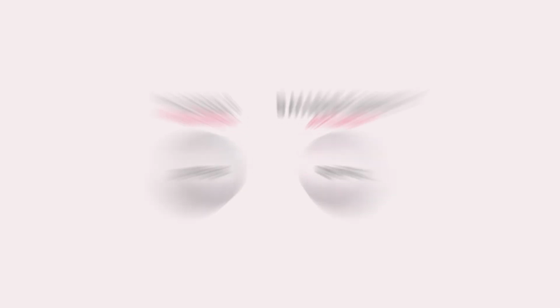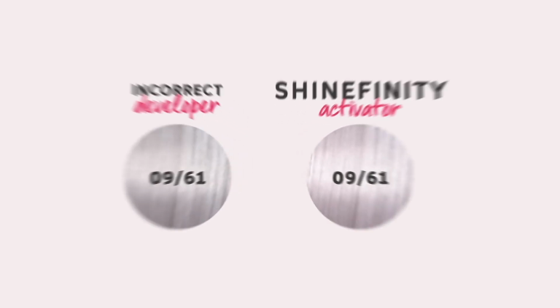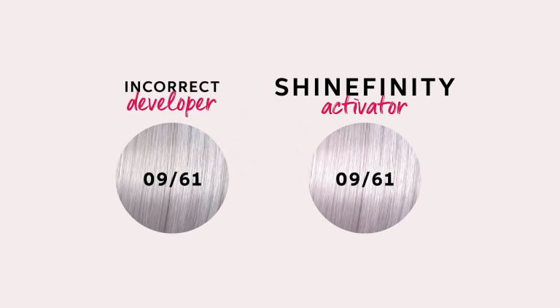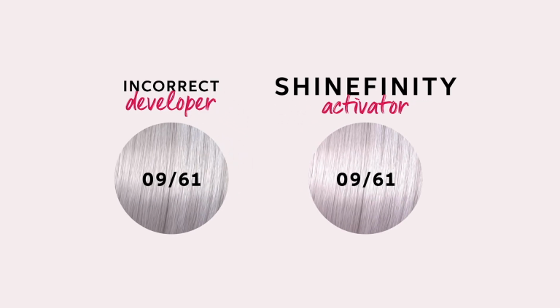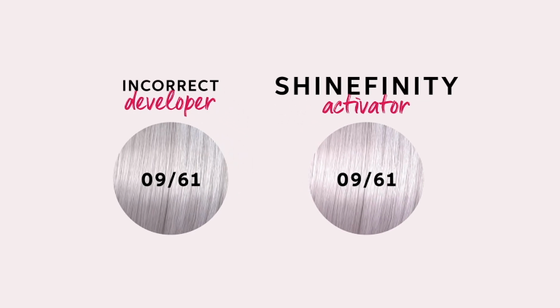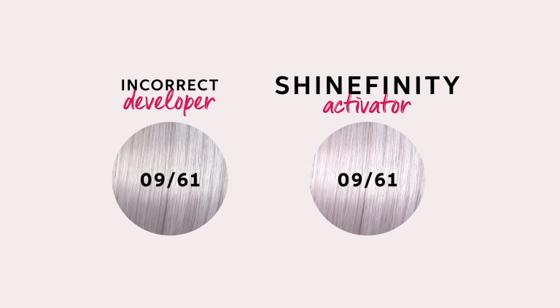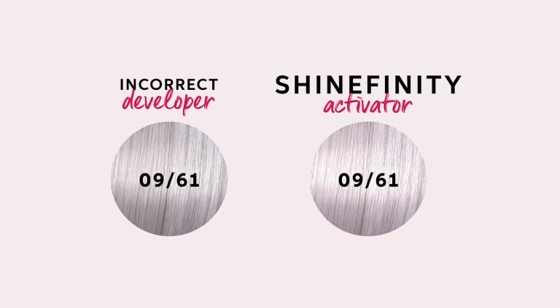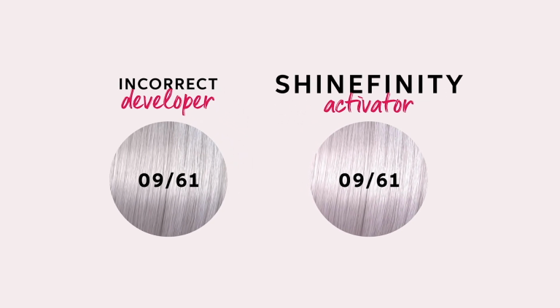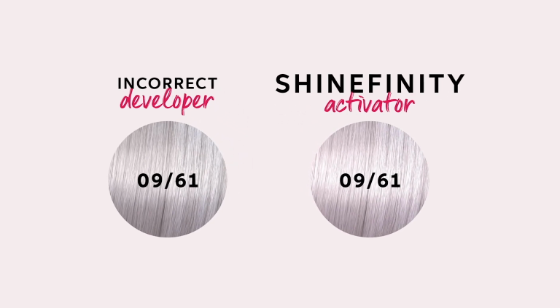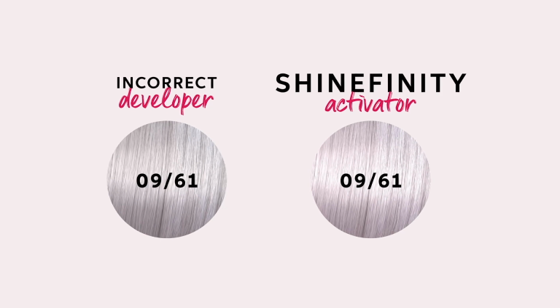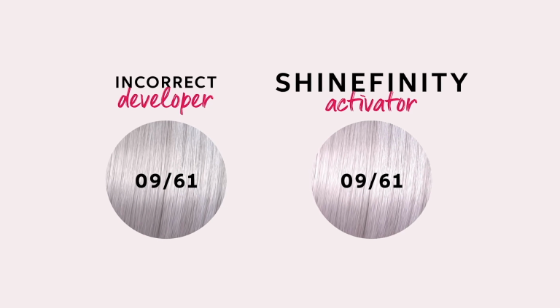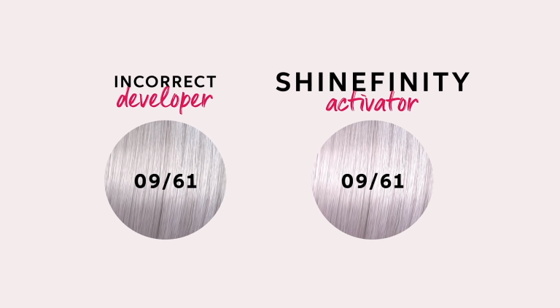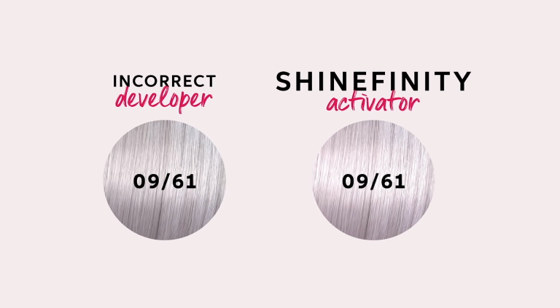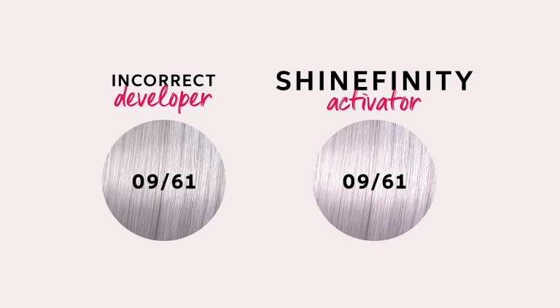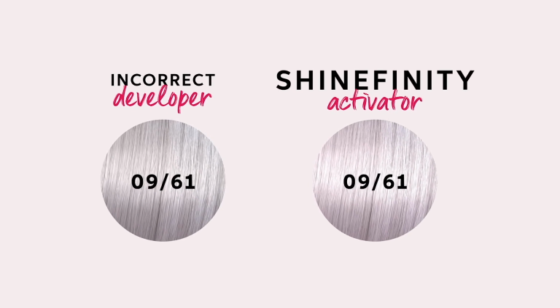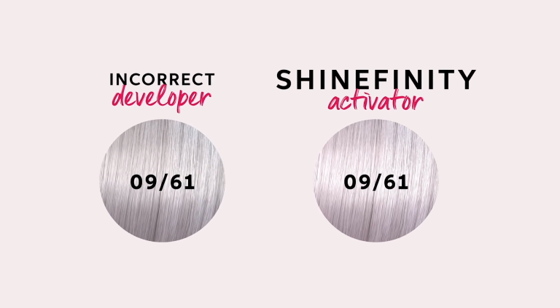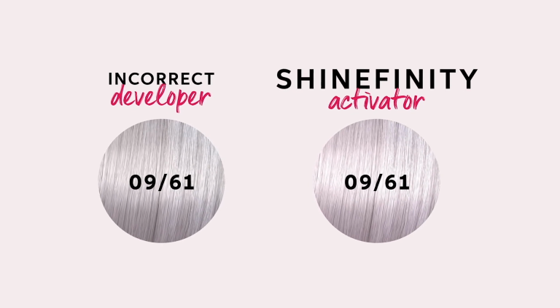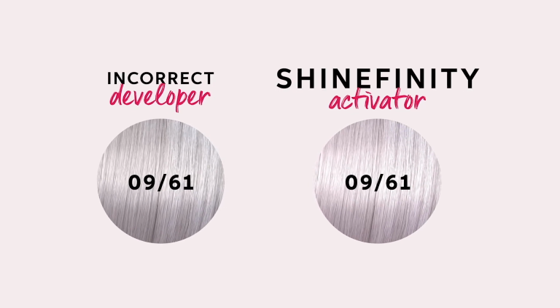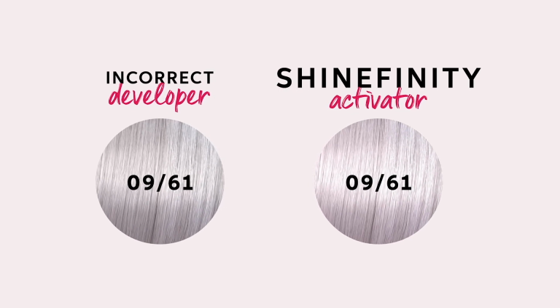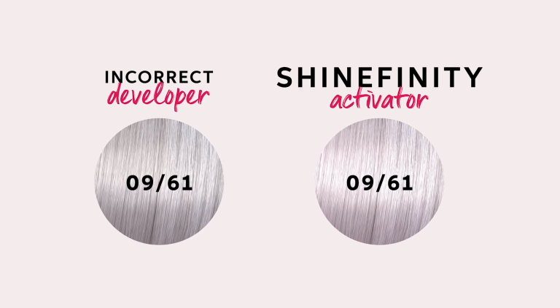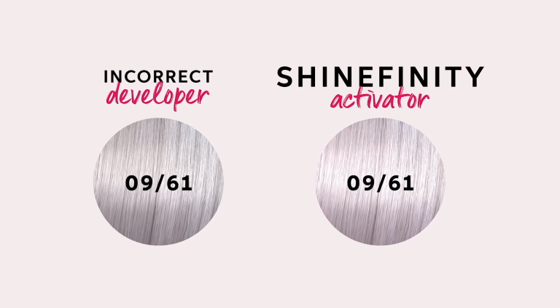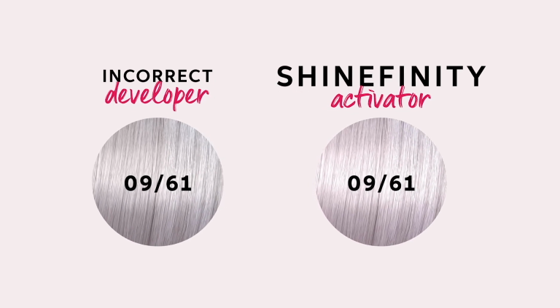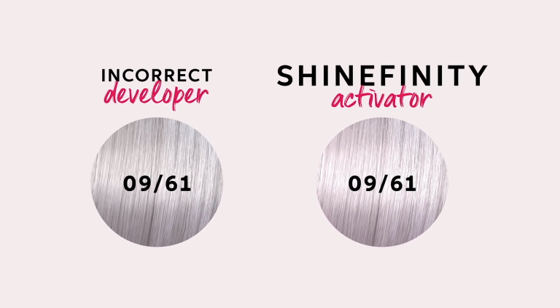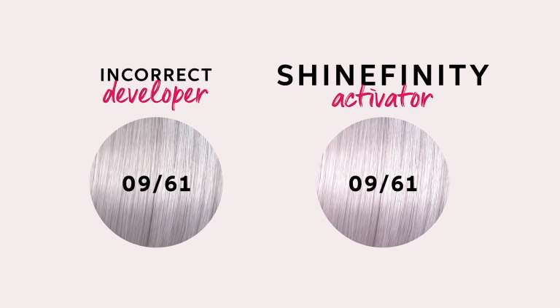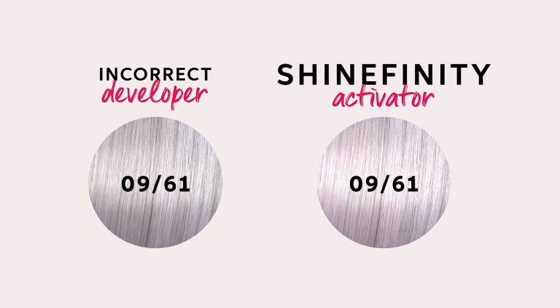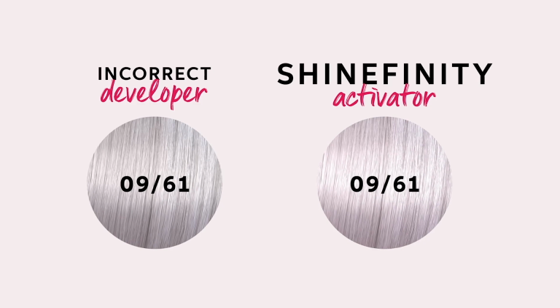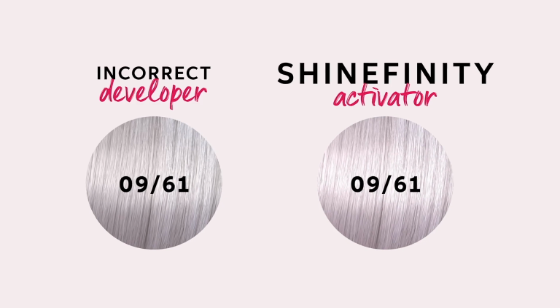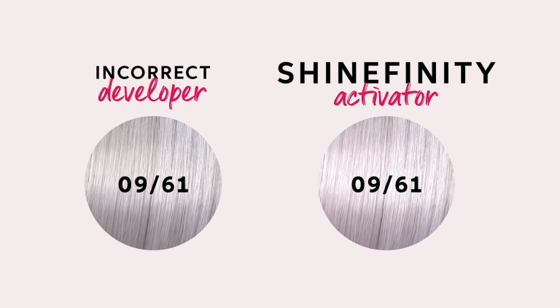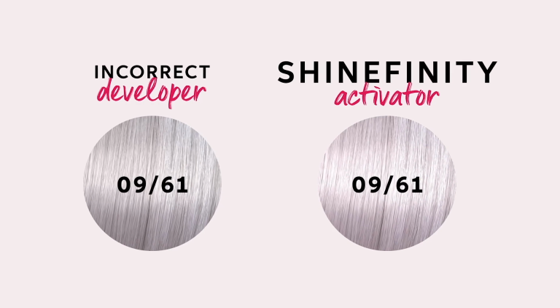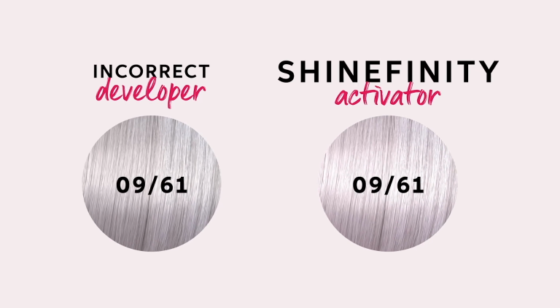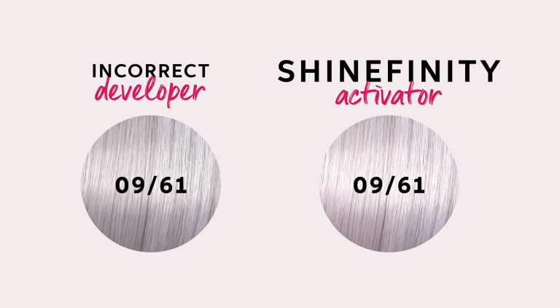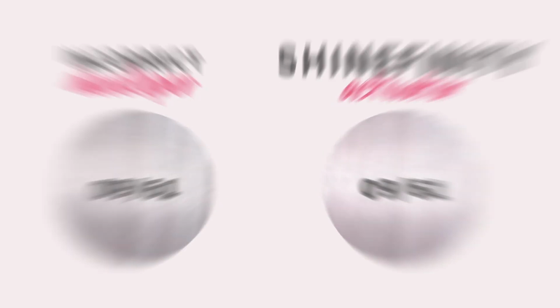Here you can see it's demonstrated with 09-61. The left-hand side looks more intense and more blue in tone, as it's been mixed with the wrong activator.